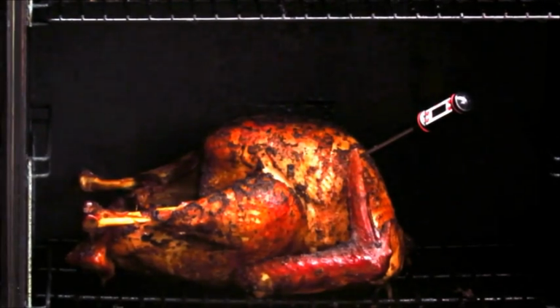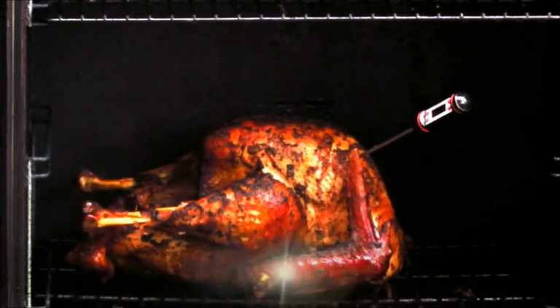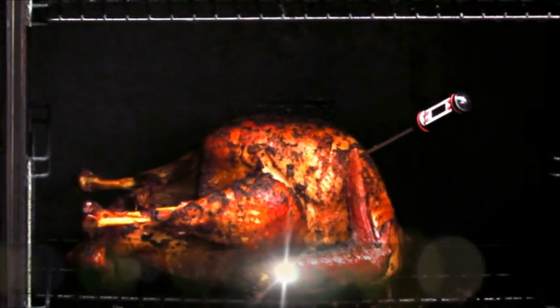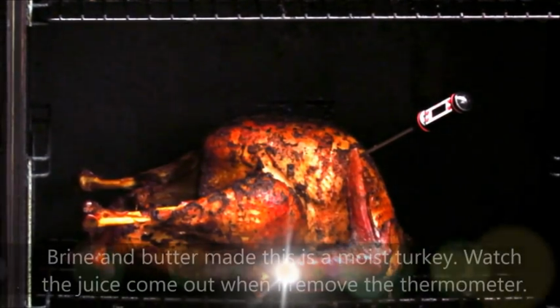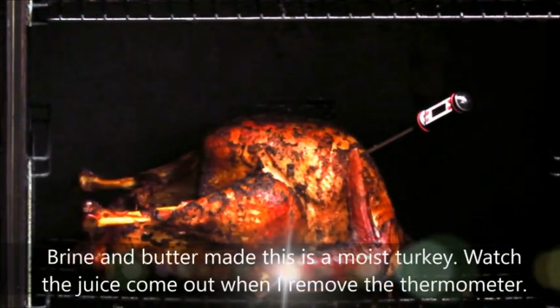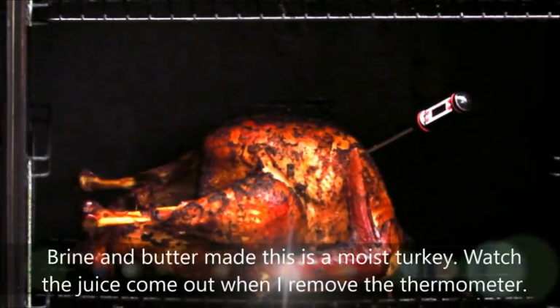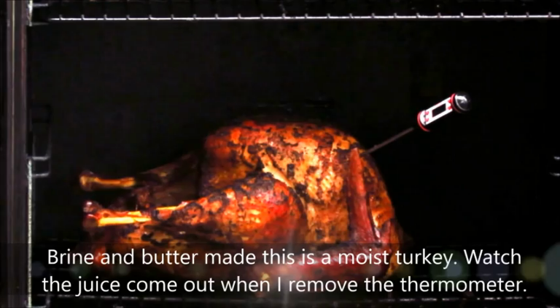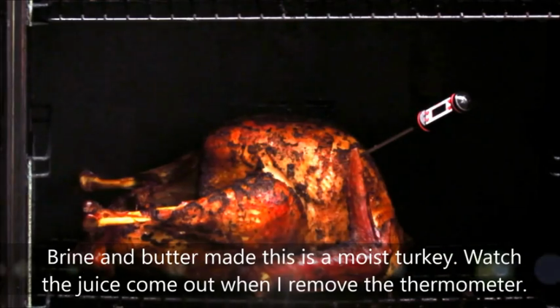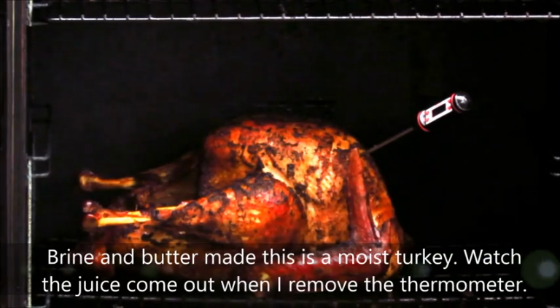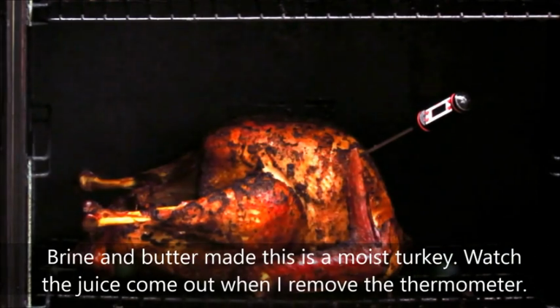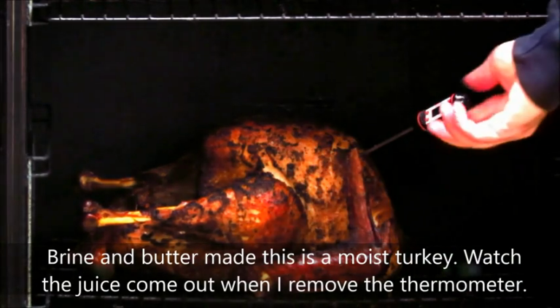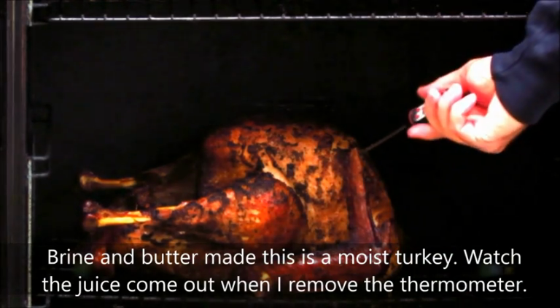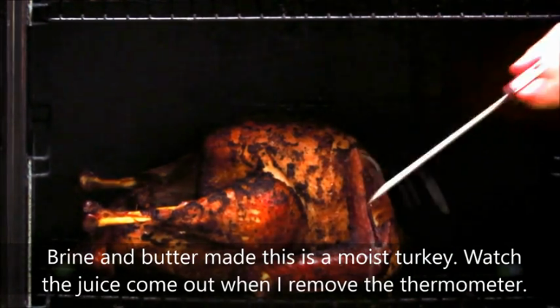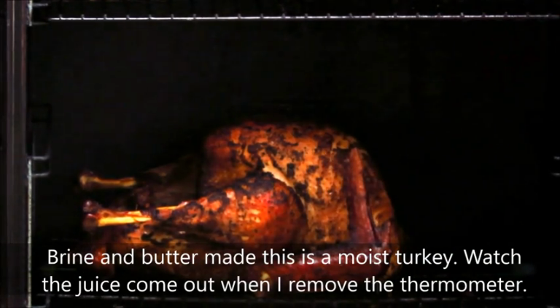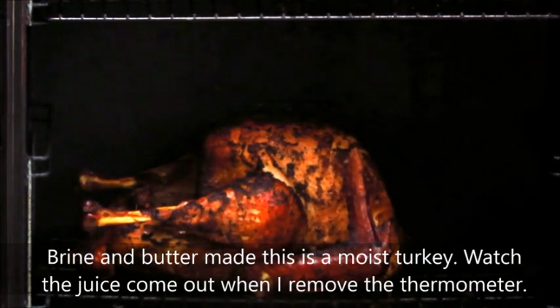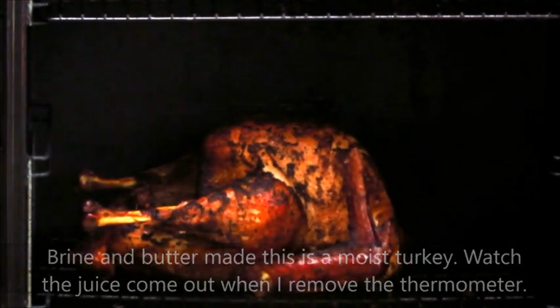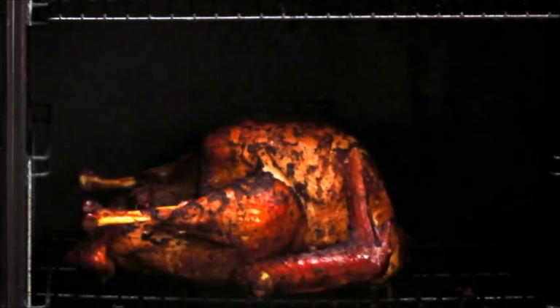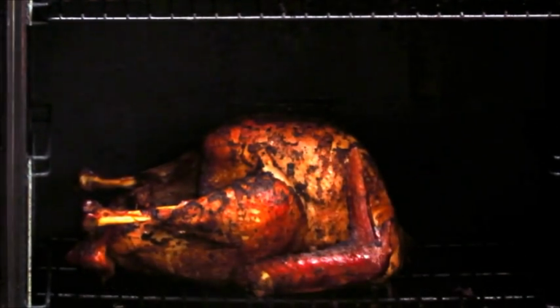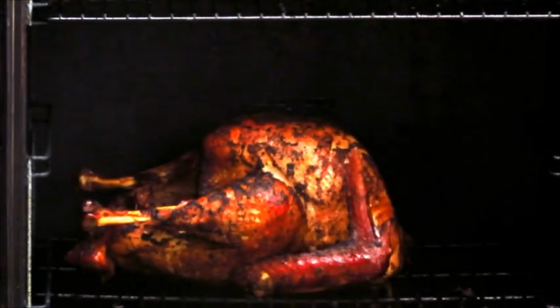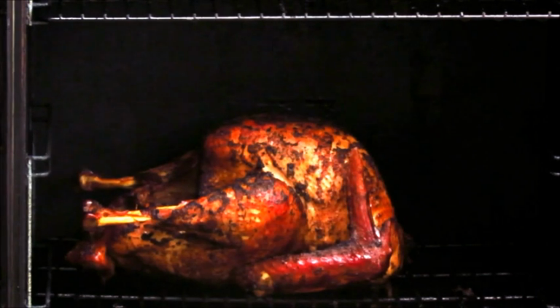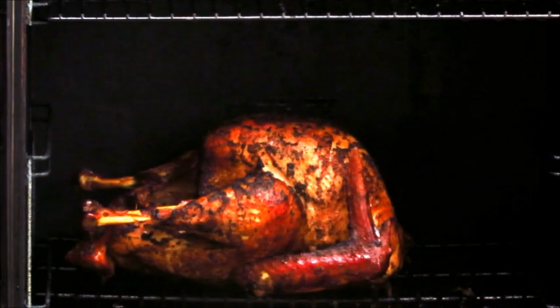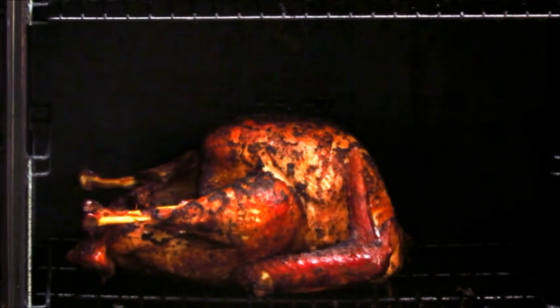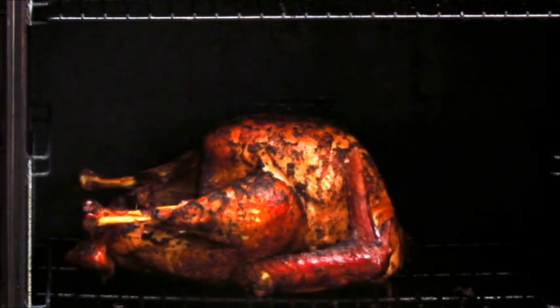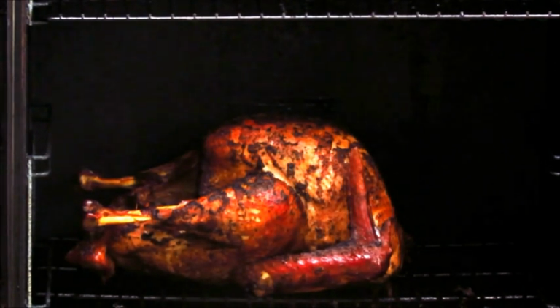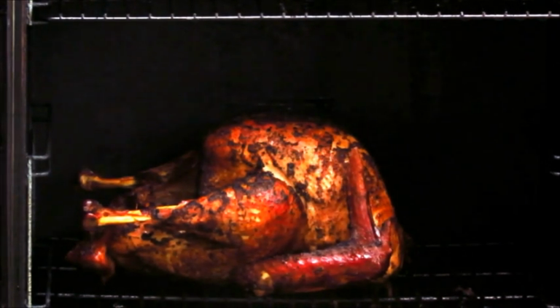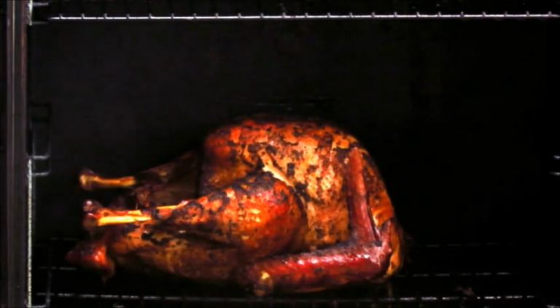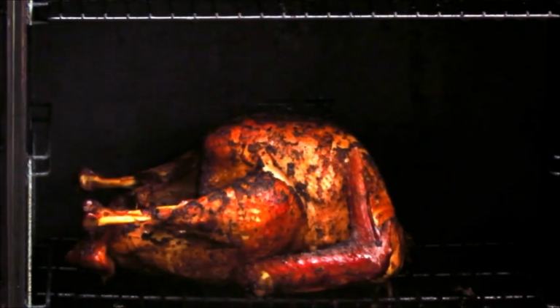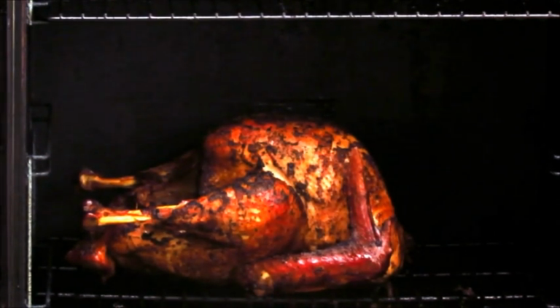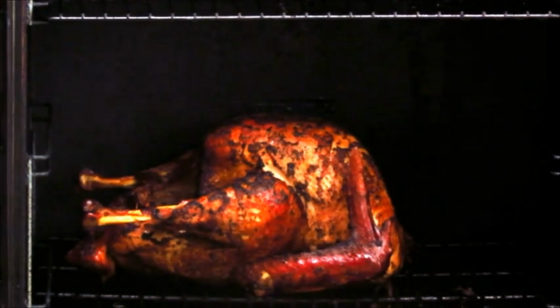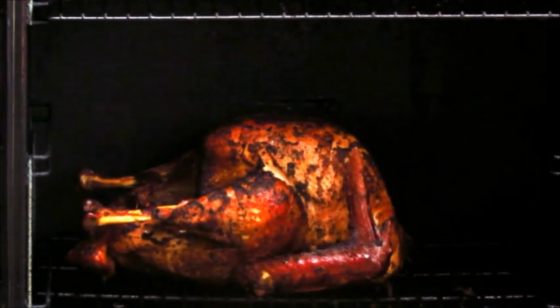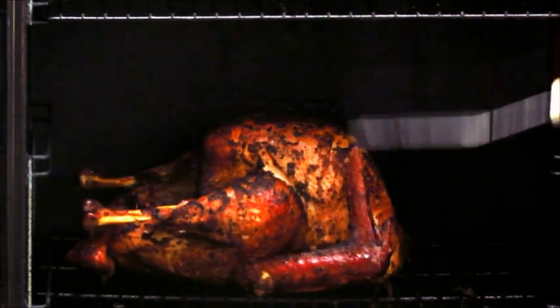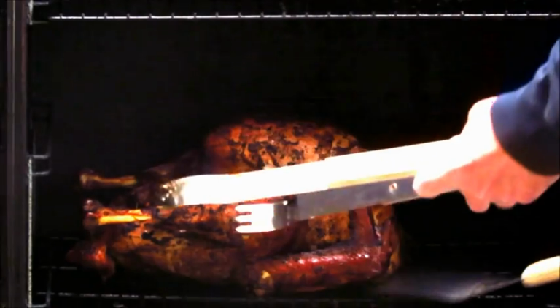It's been right at three hours and 10 minutes. This guy has reached 166, 167°F. I'm going to take it out of the smoker and we're going to let it rest for a few minutes.